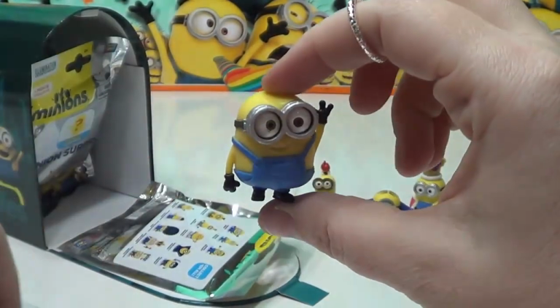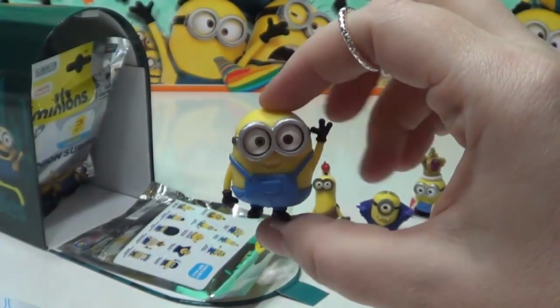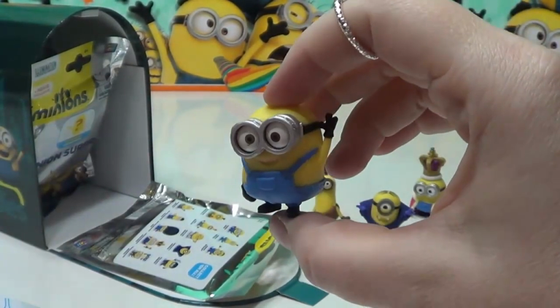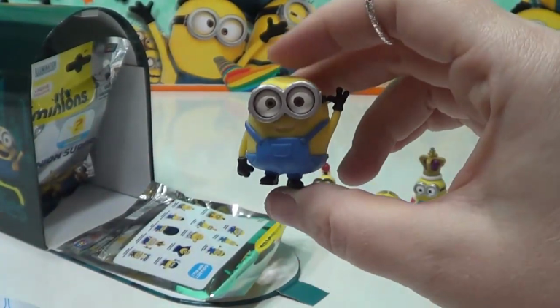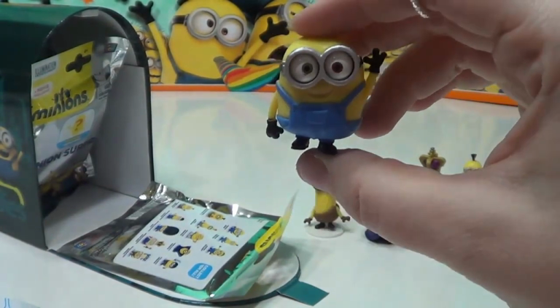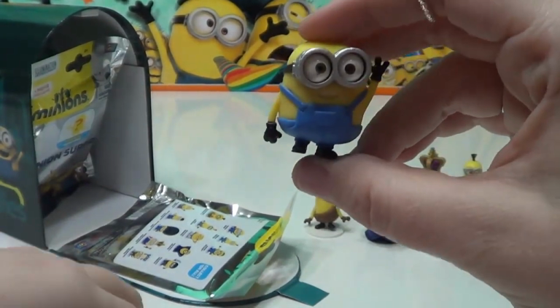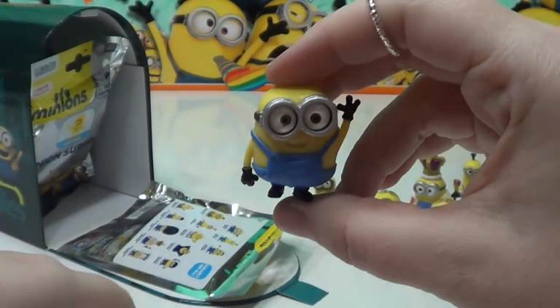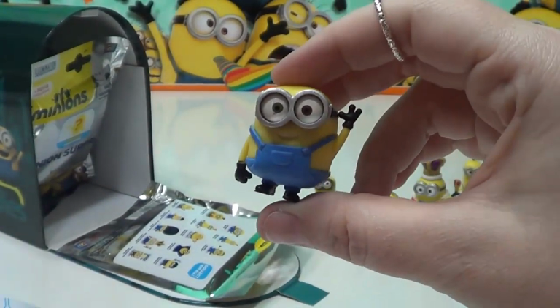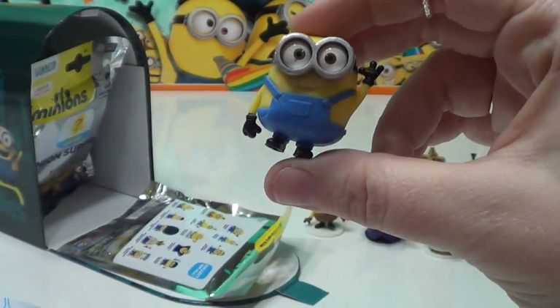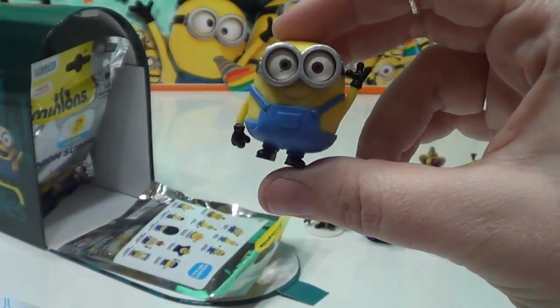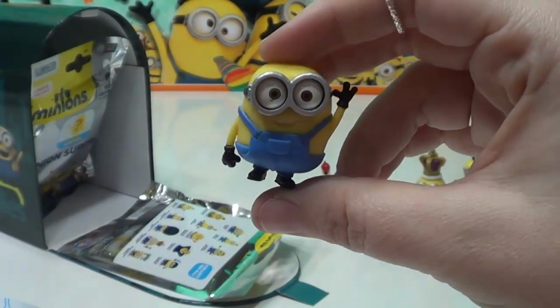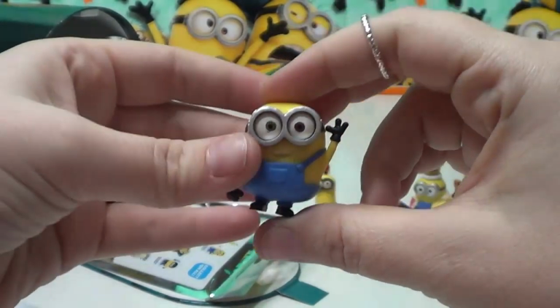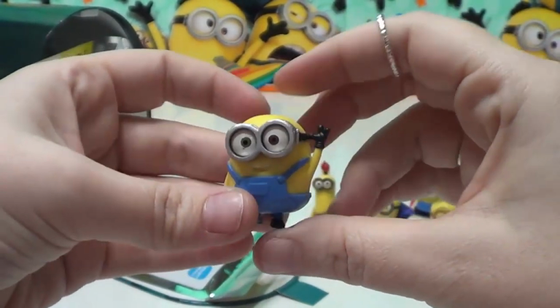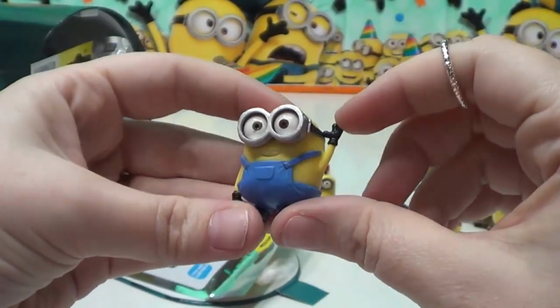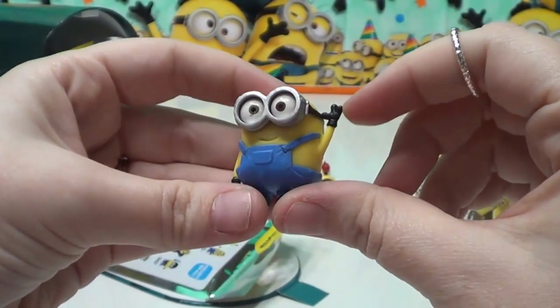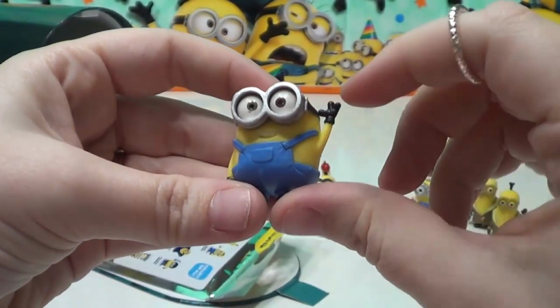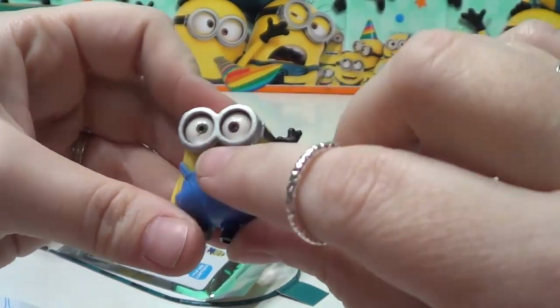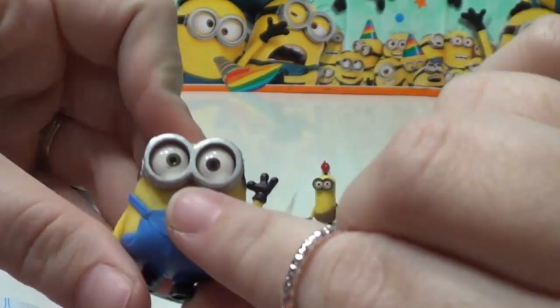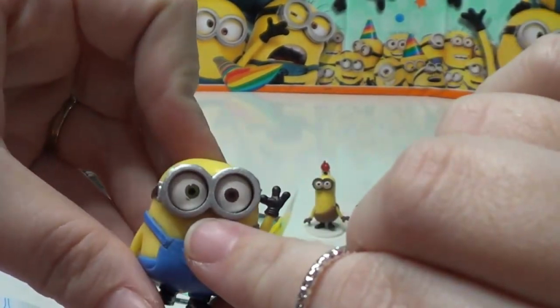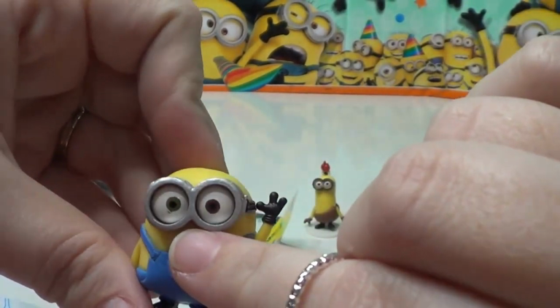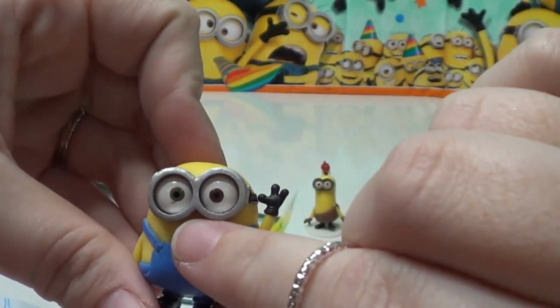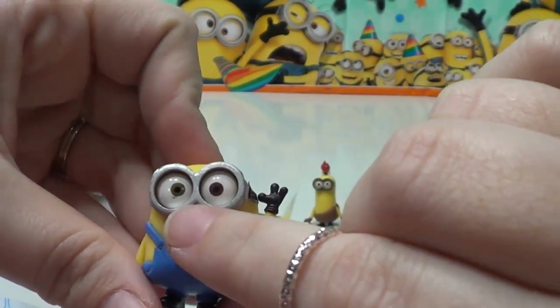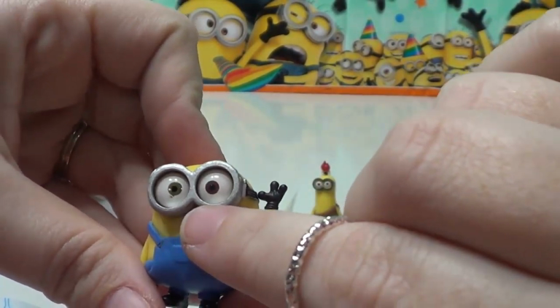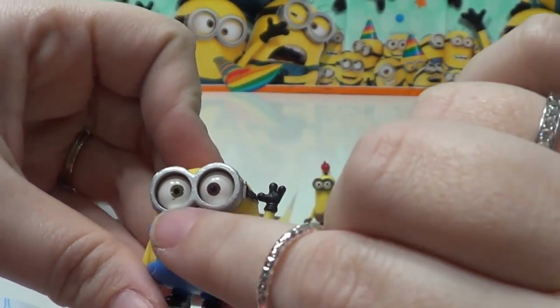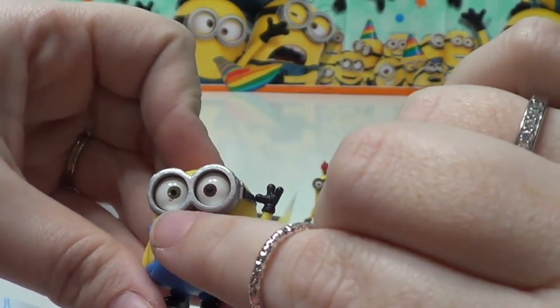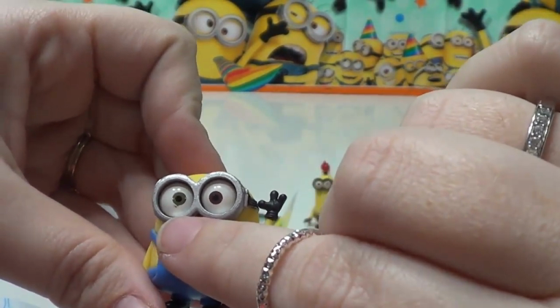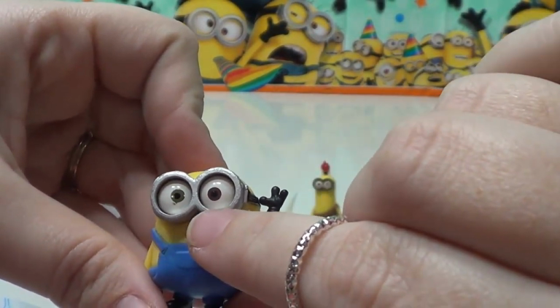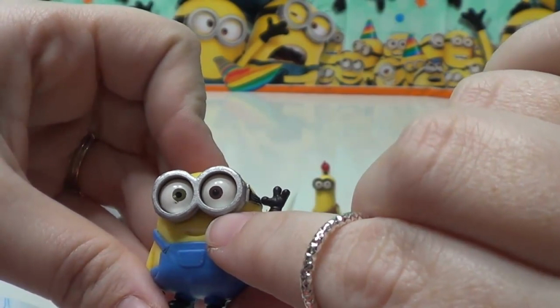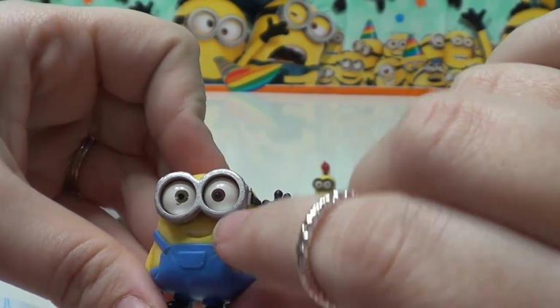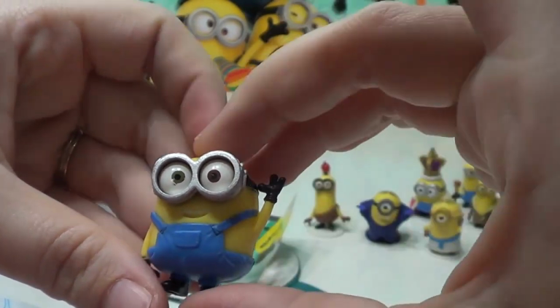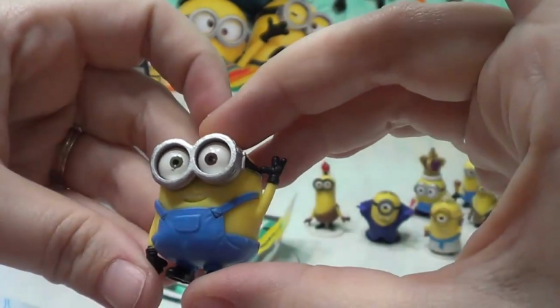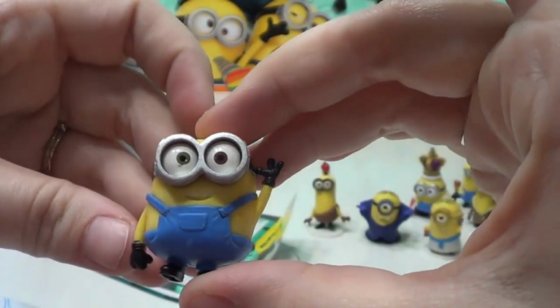And here's Bob. I think Bob is my favorite — he's kind of cute. He's waving with his little hand here. And if you can see, he has two different colored eyes: a green eye and a brown eye. That's kind of cool.